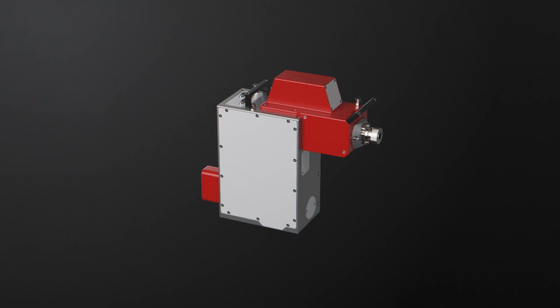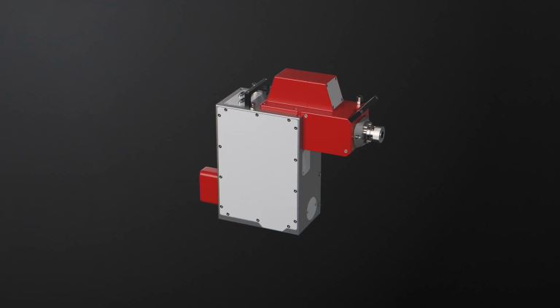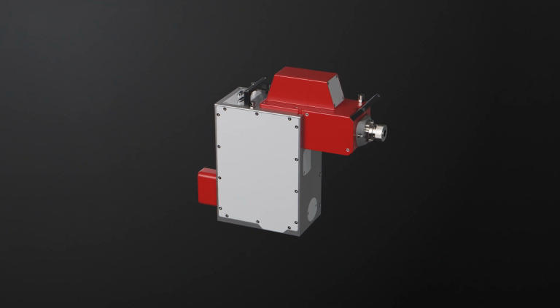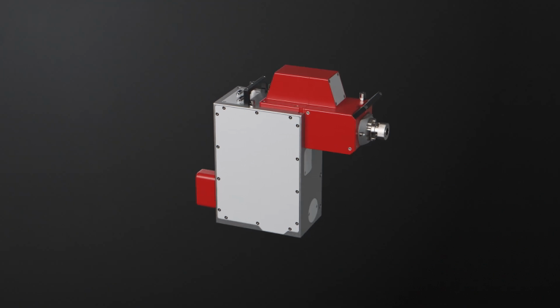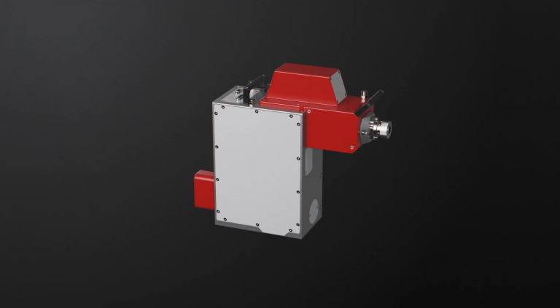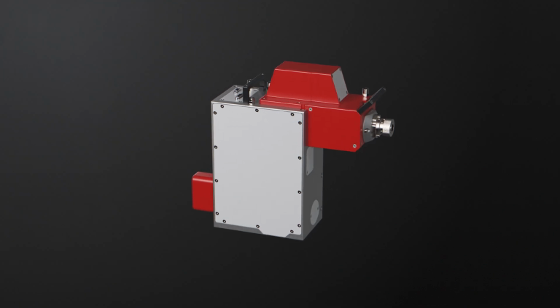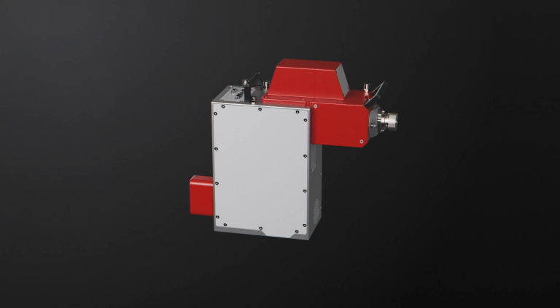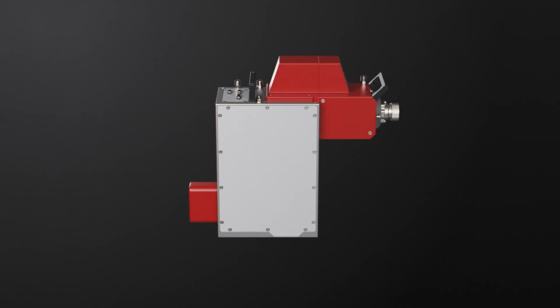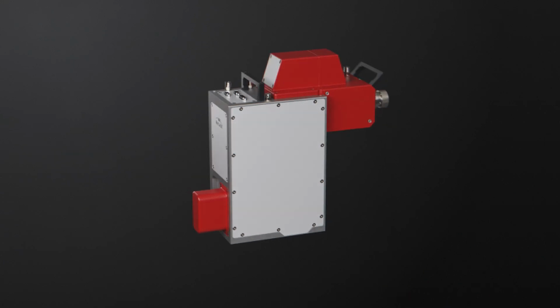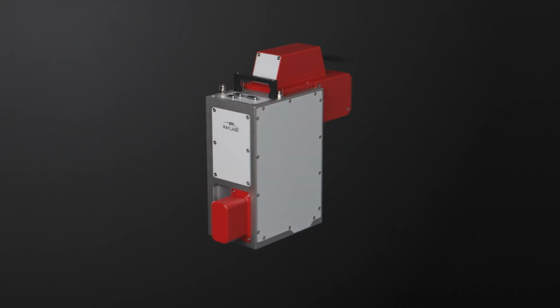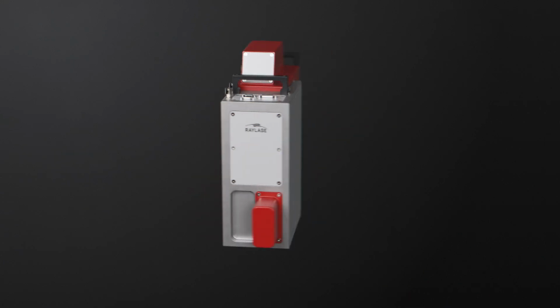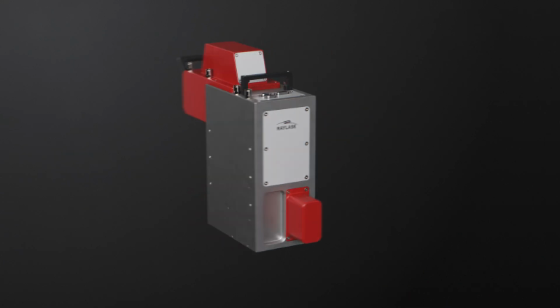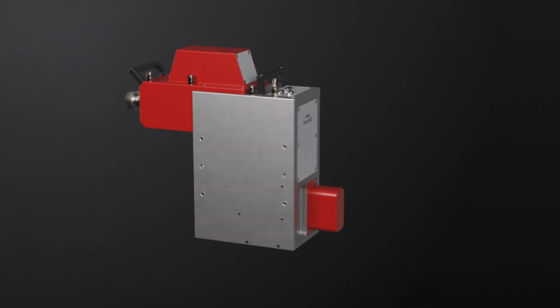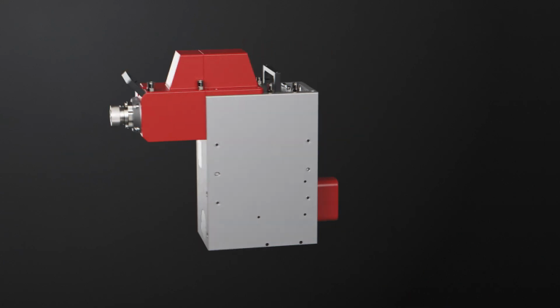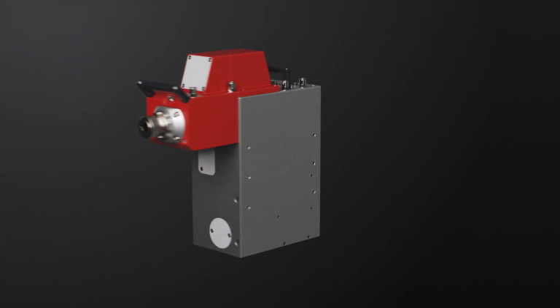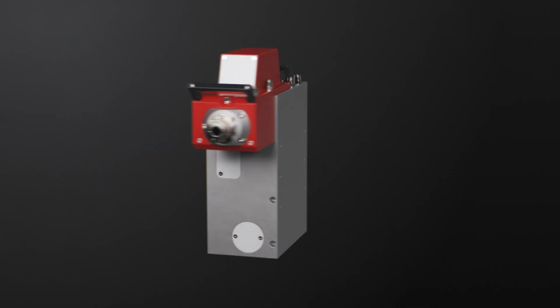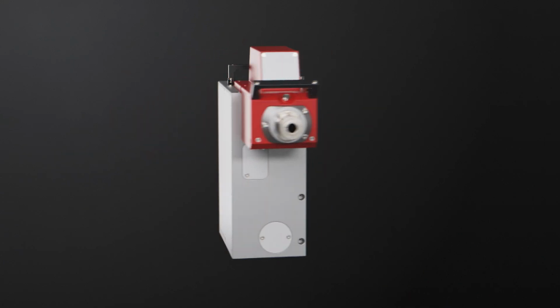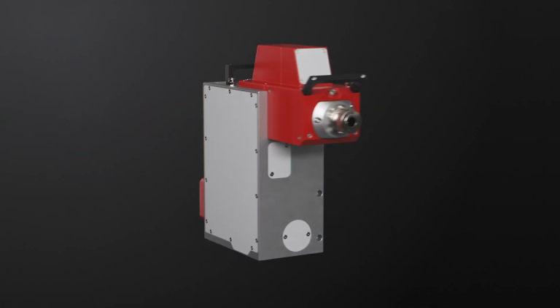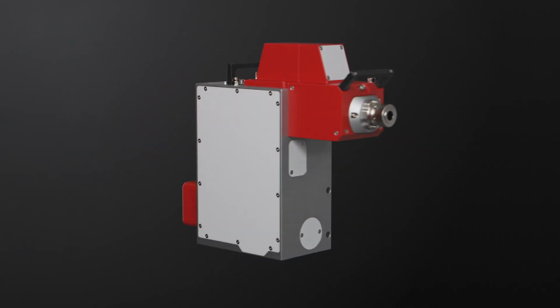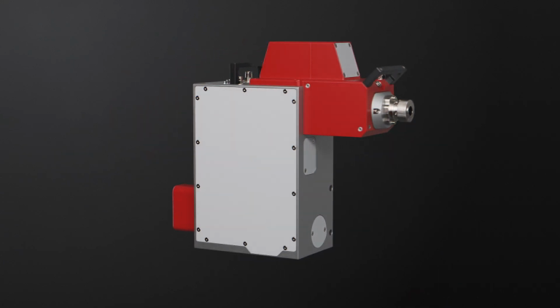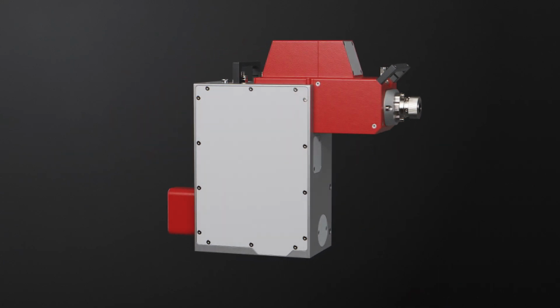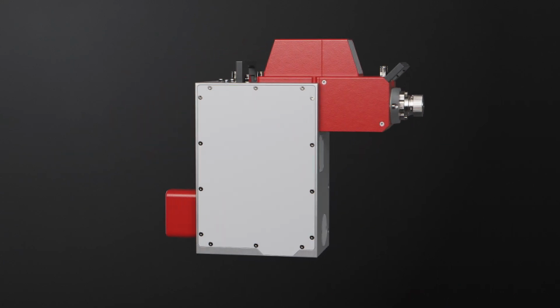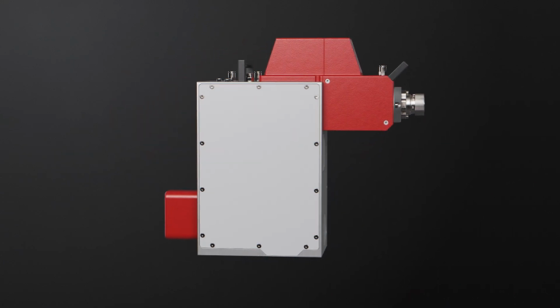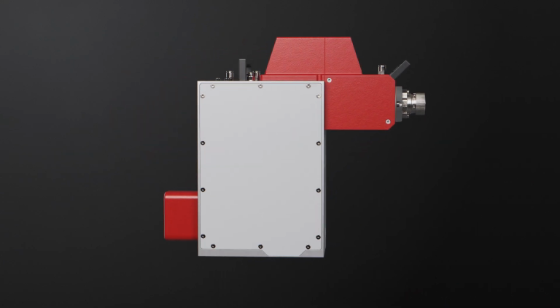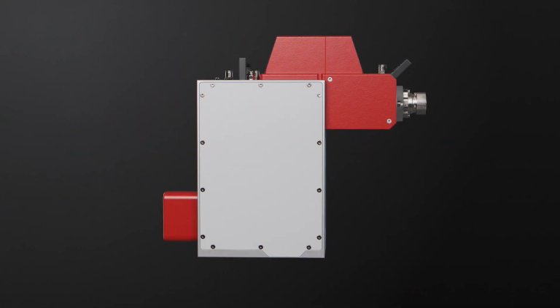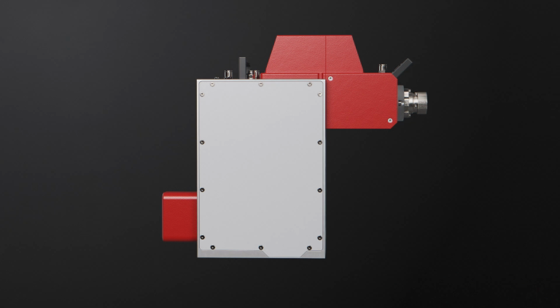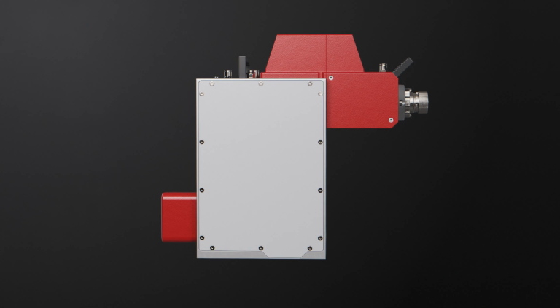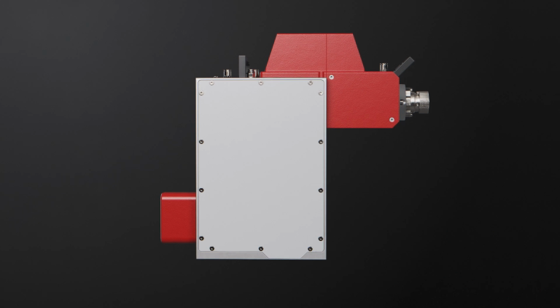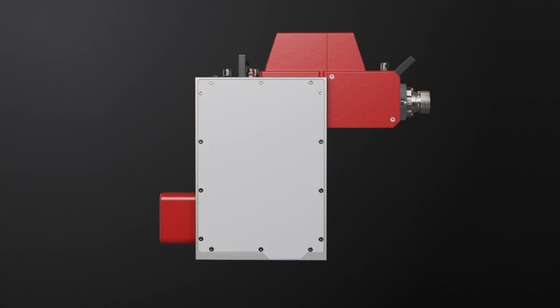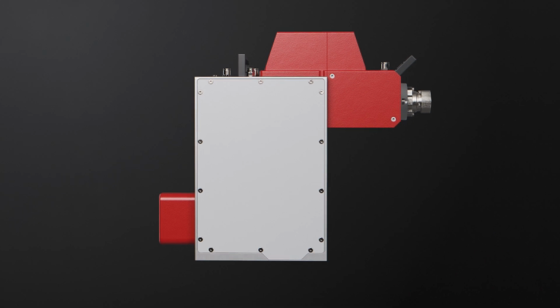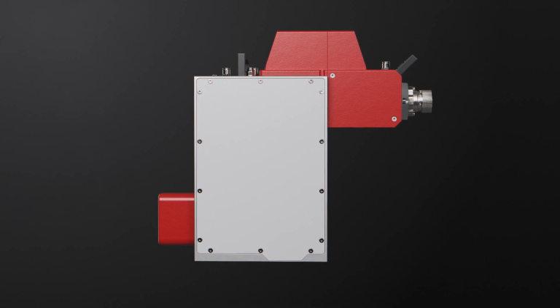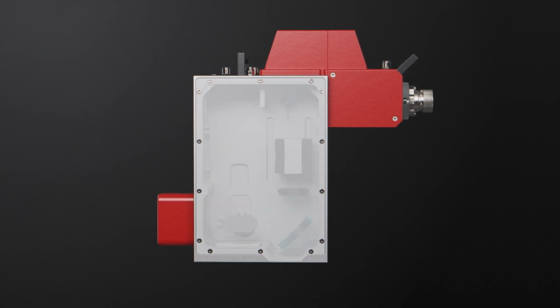The unique AM Module 3 is a pre-focusing deflection unit for the highest demanding scanner applications in additive manufacturing laser powder bed fusion.